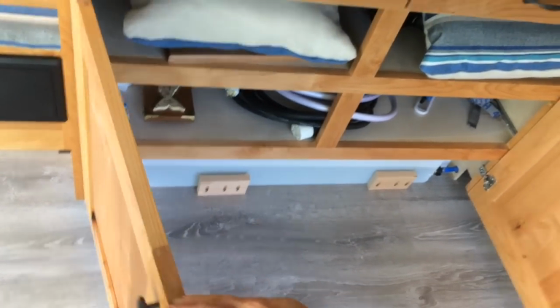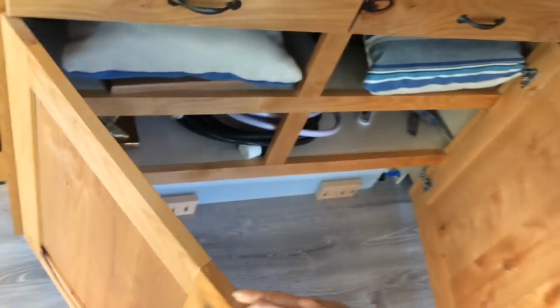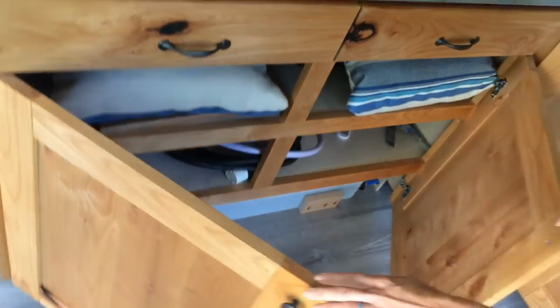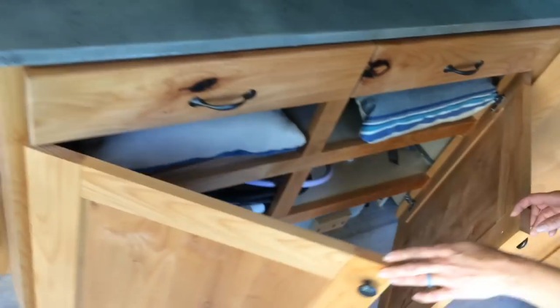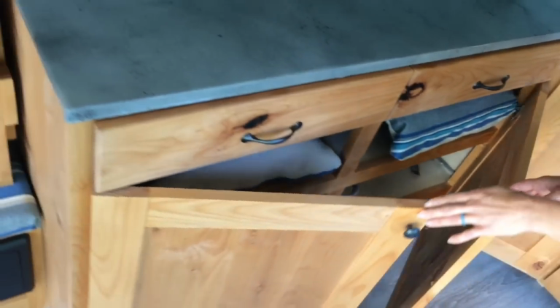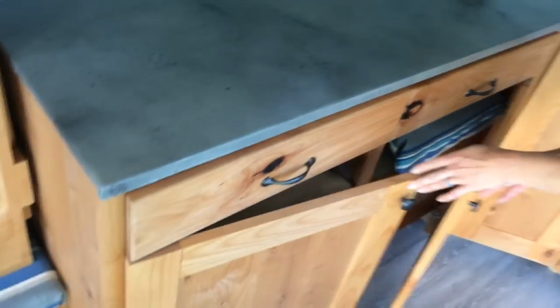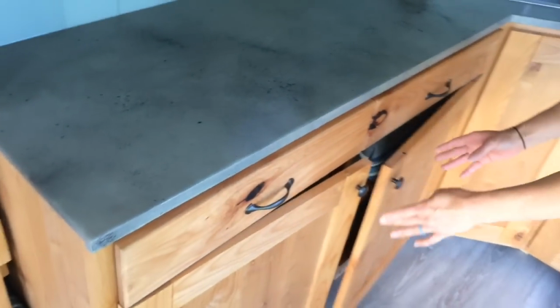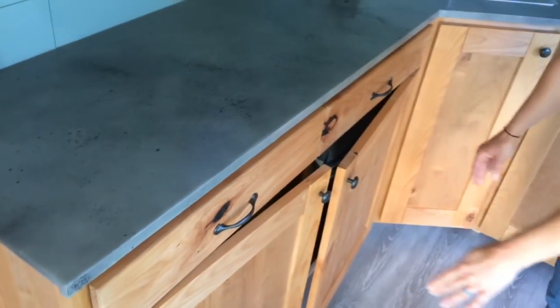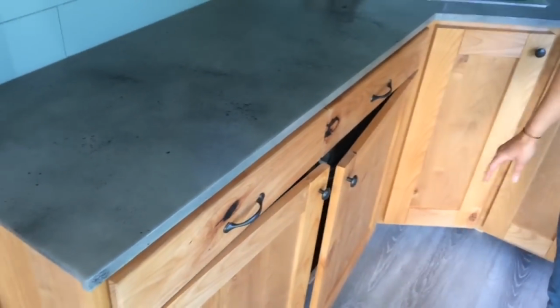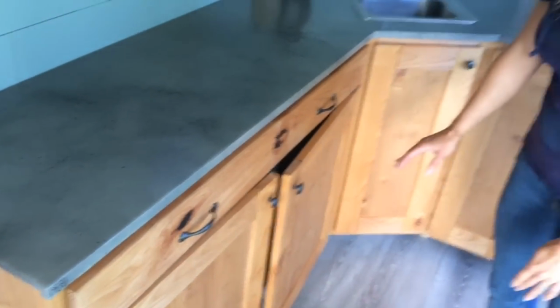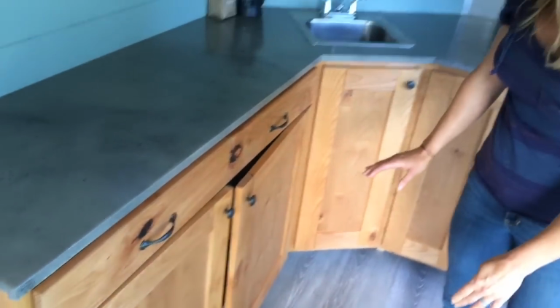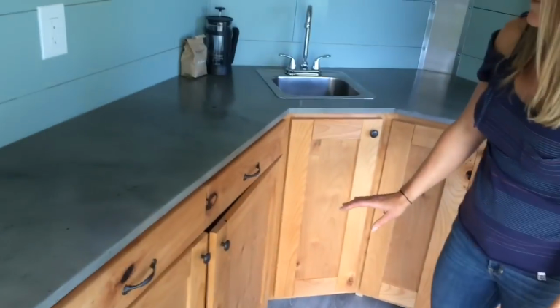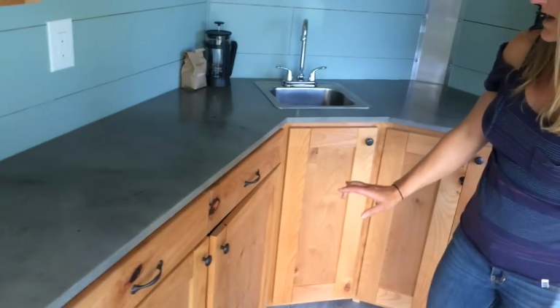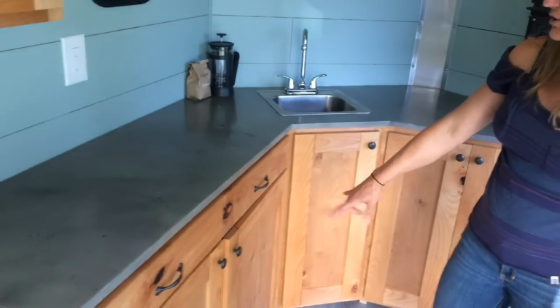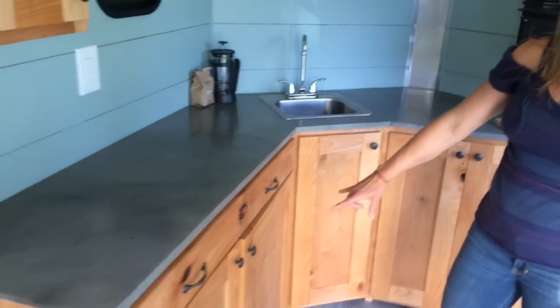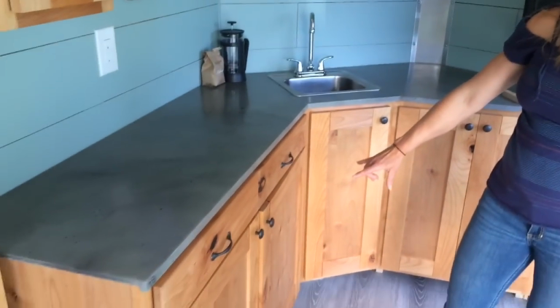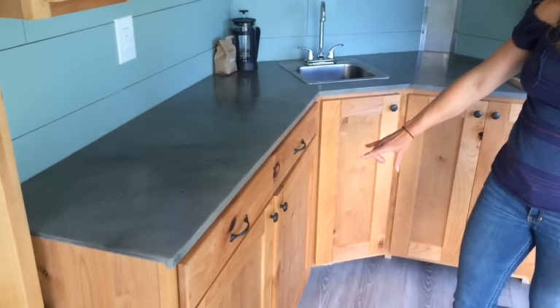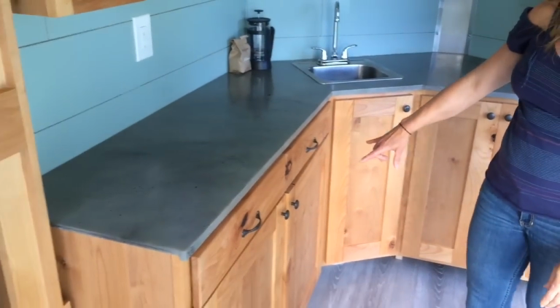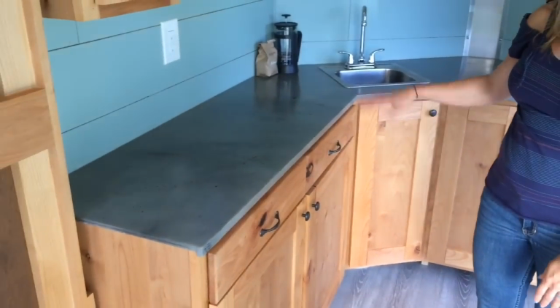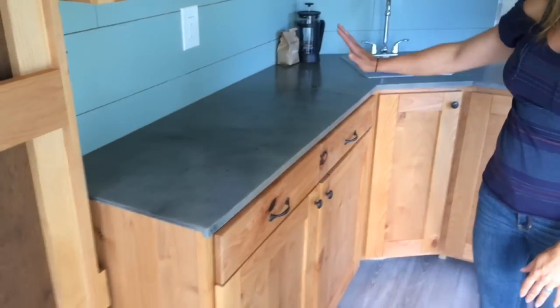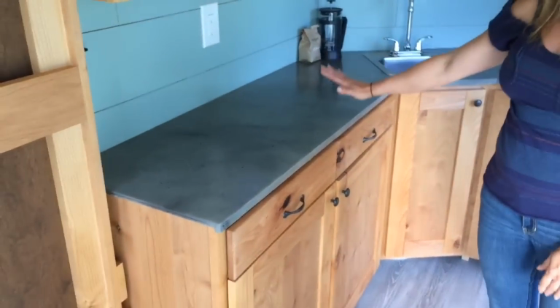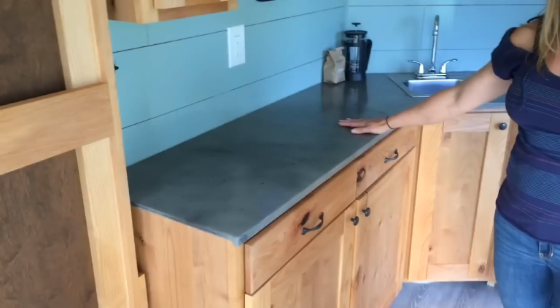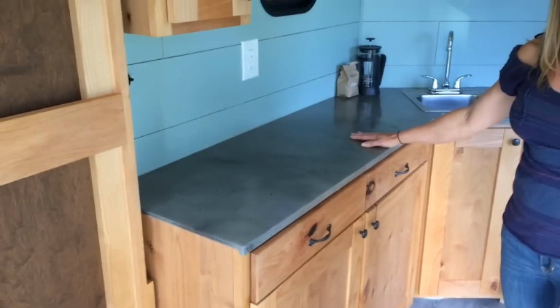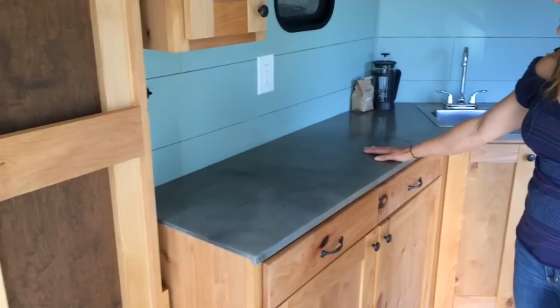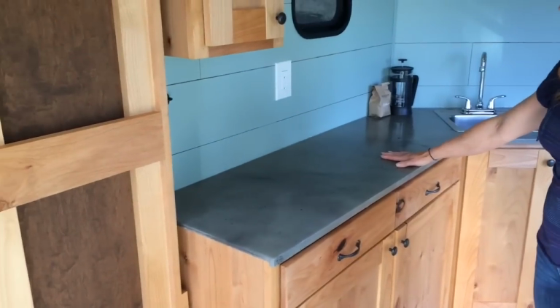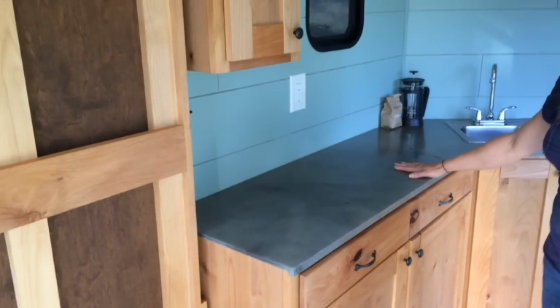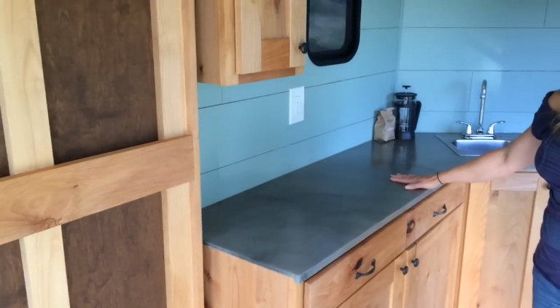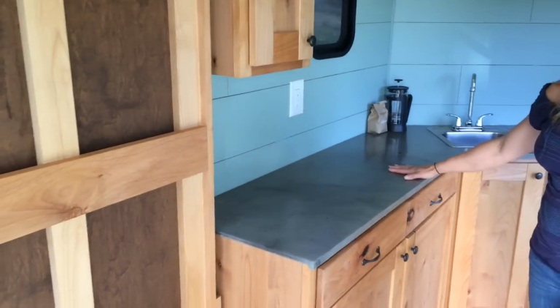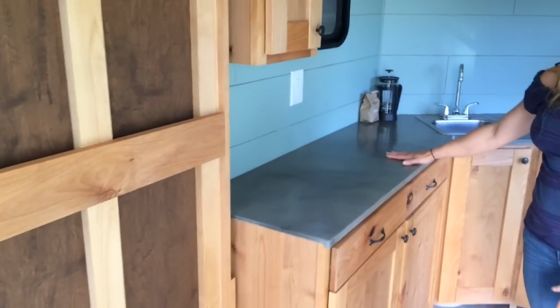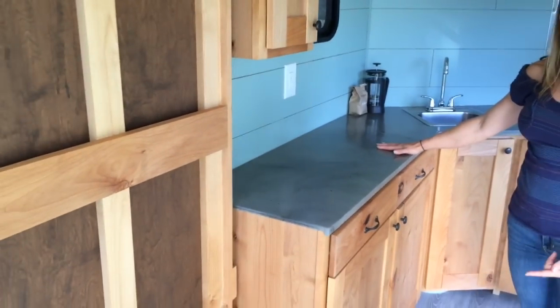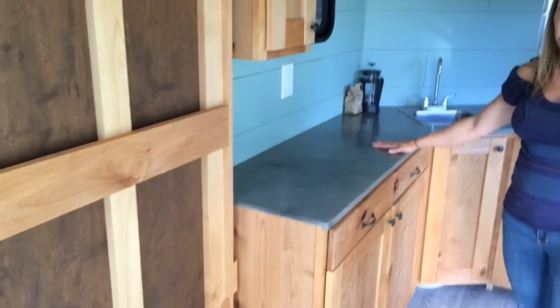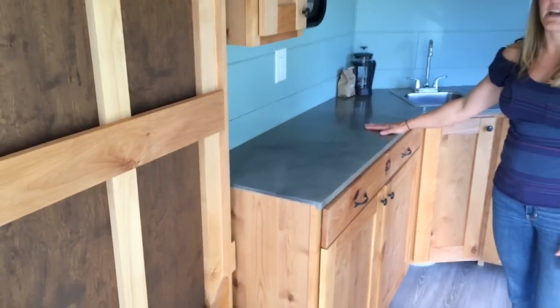We've got plenty of storage. We've got a 2 burner cook stove that comes and sits up on the countertop when we want to cook. We can also take it outside.